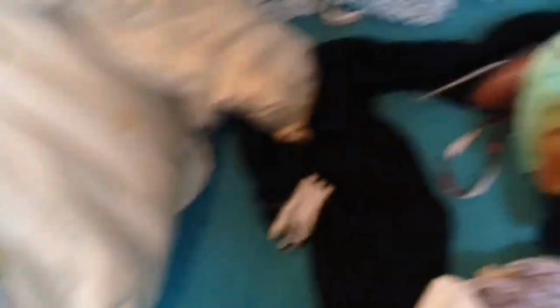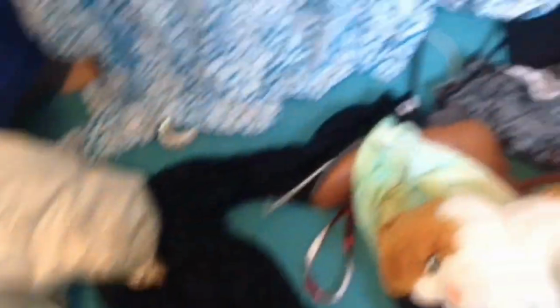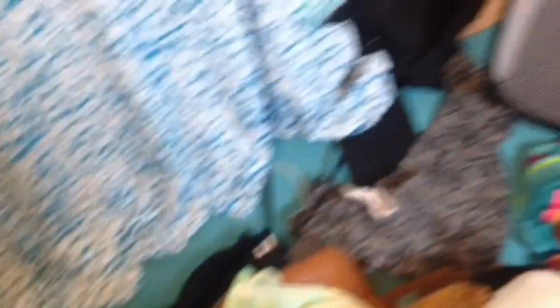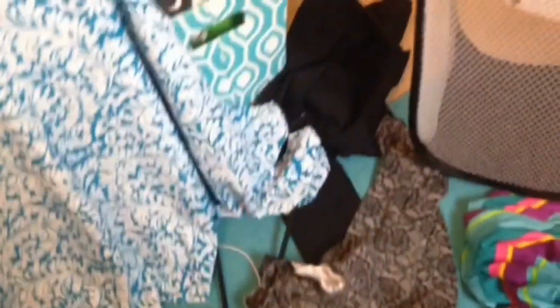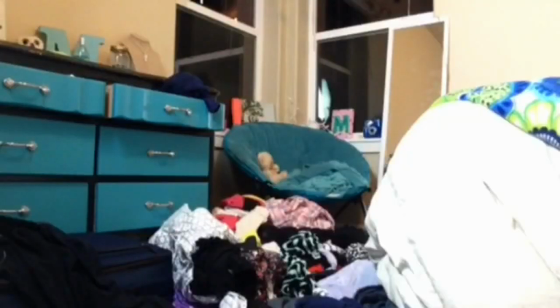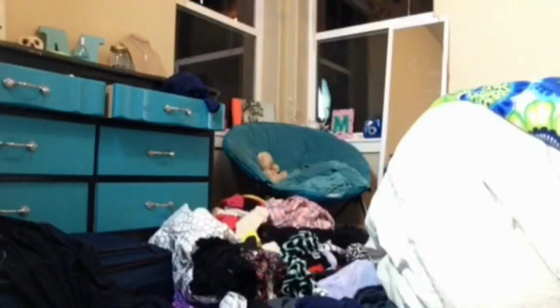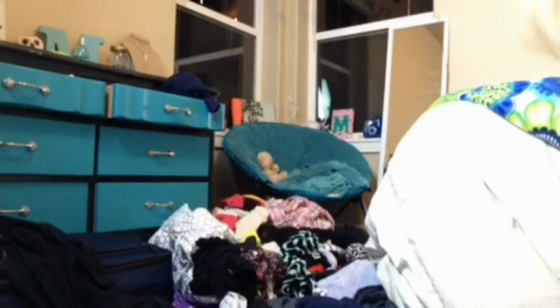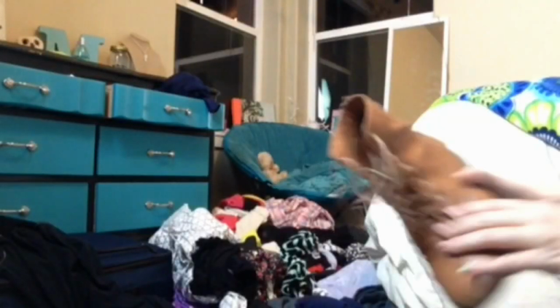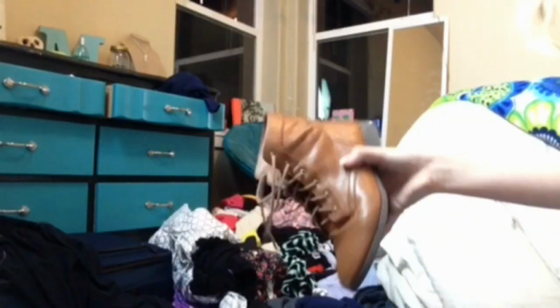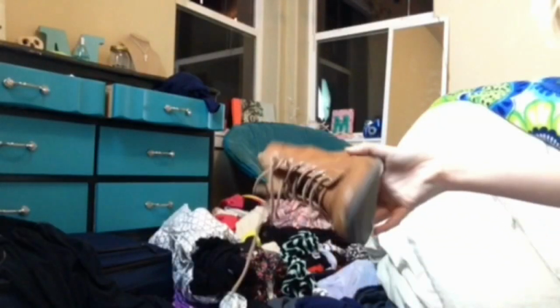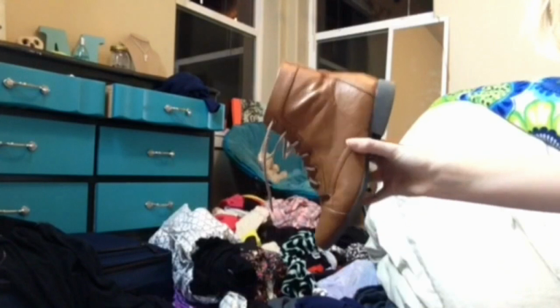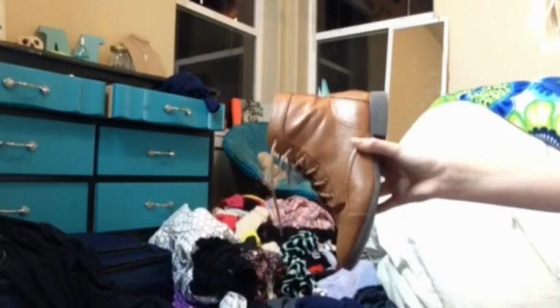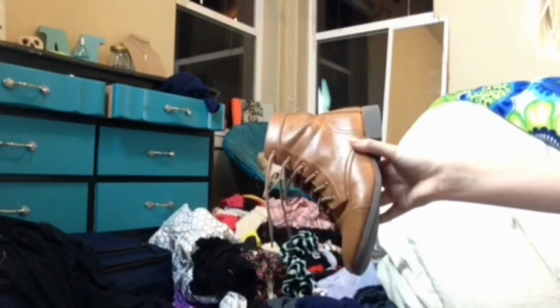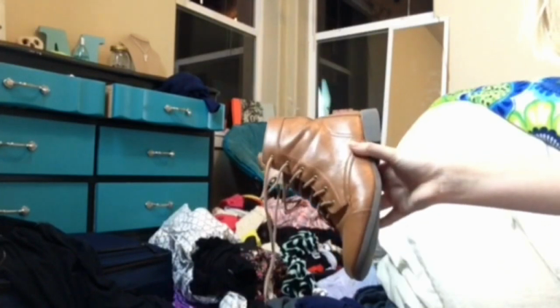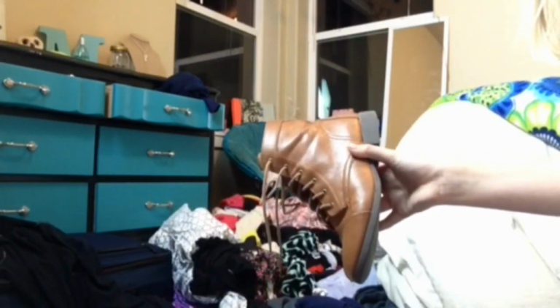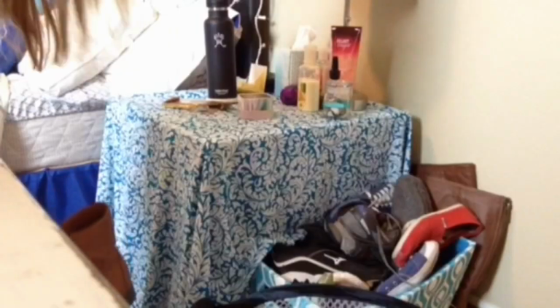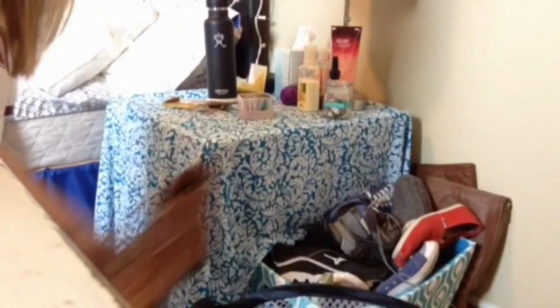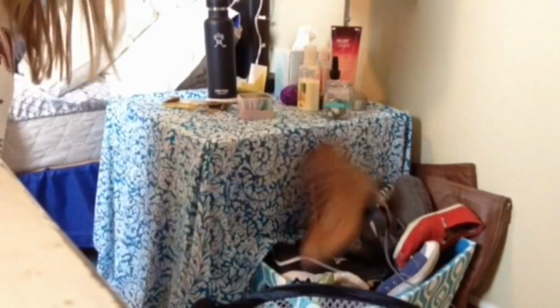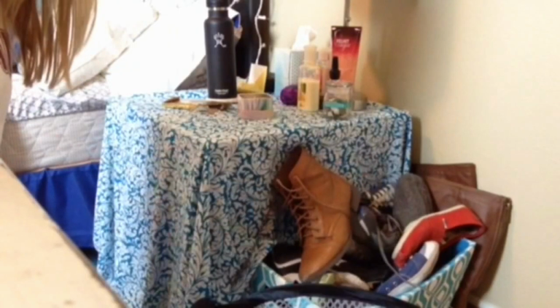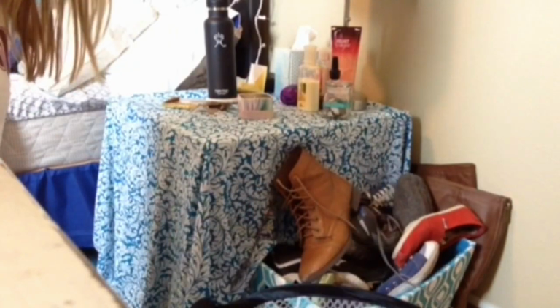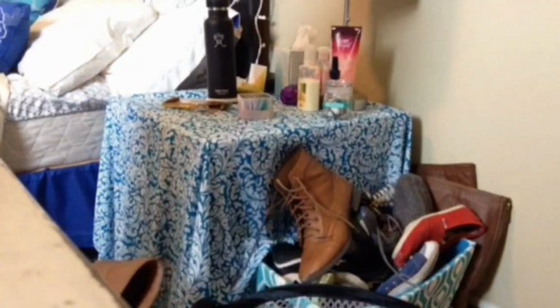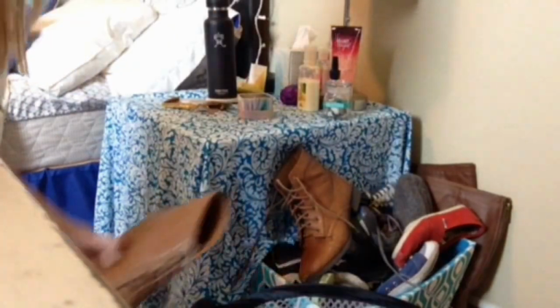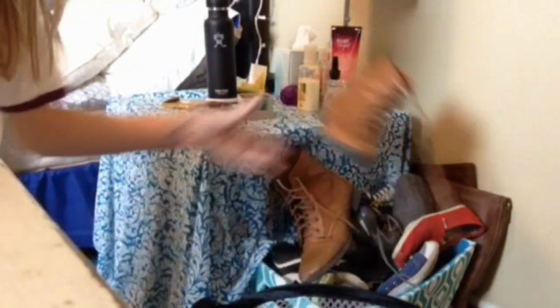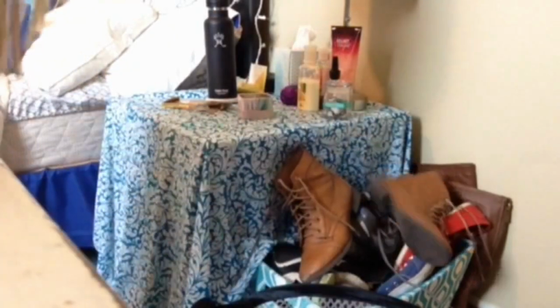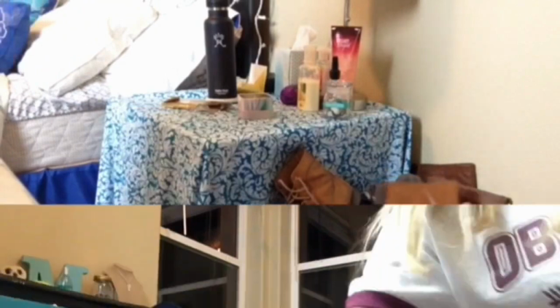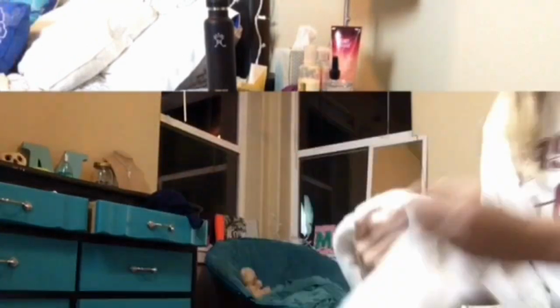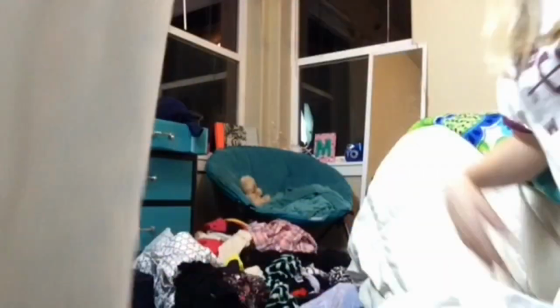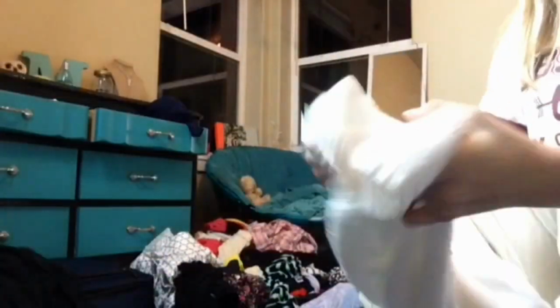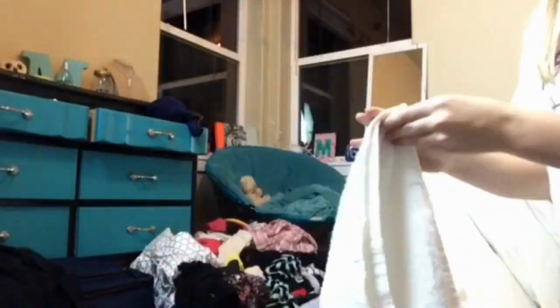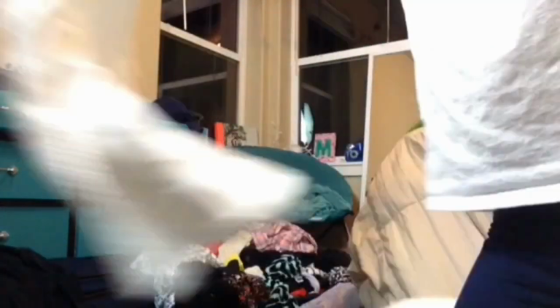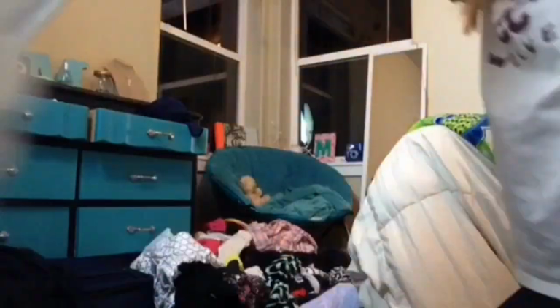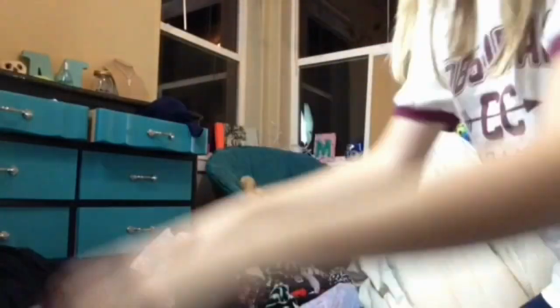One of the first things I do besides making my bed is find all my shoes on the ground and just put them away so they're out of the way.